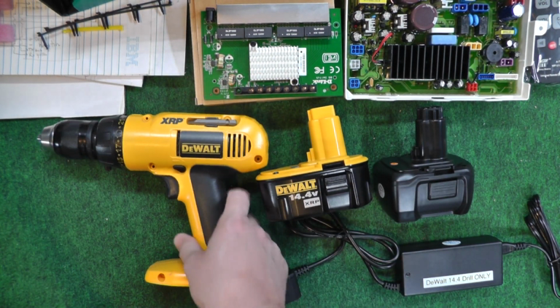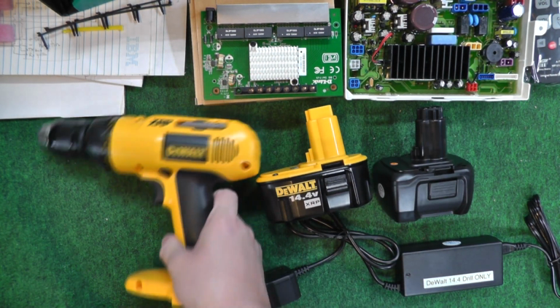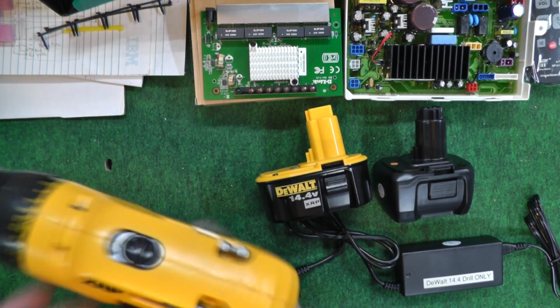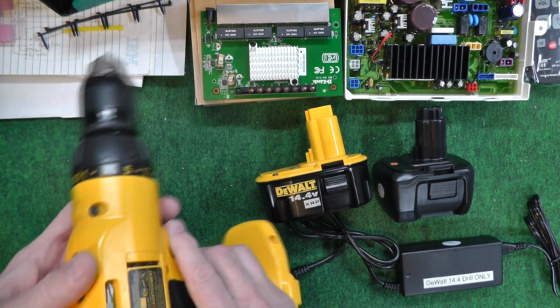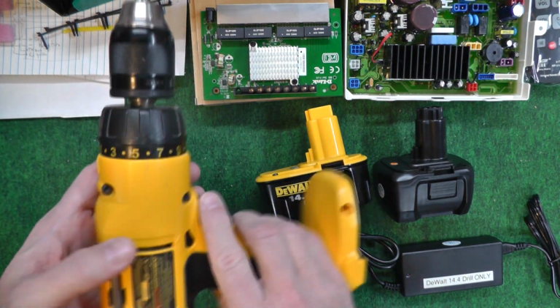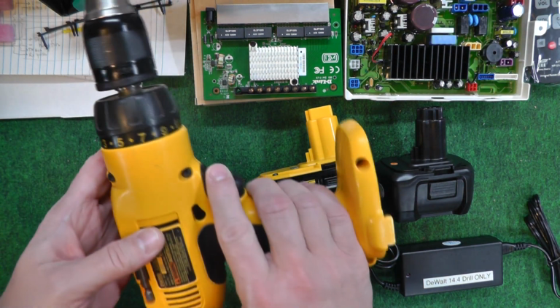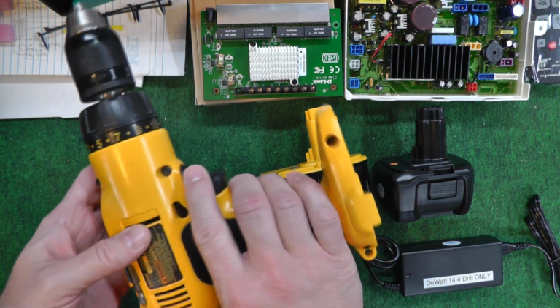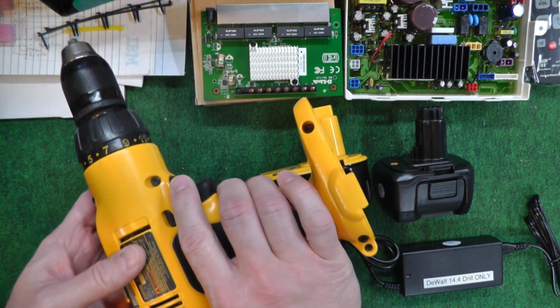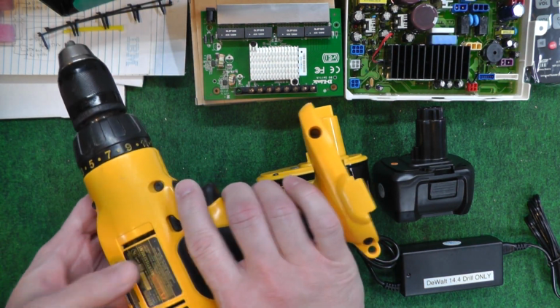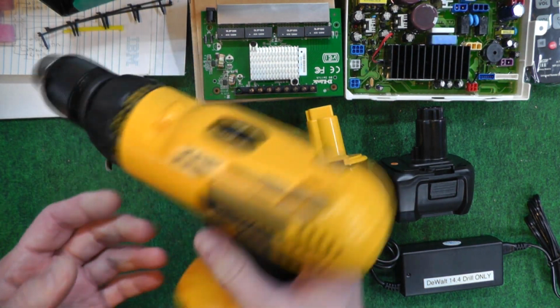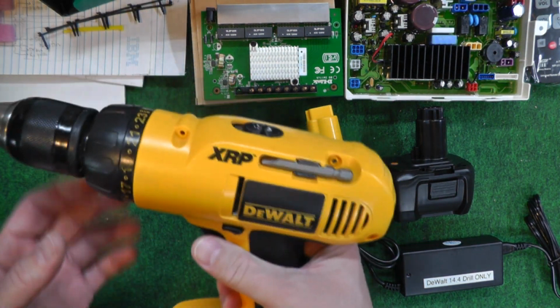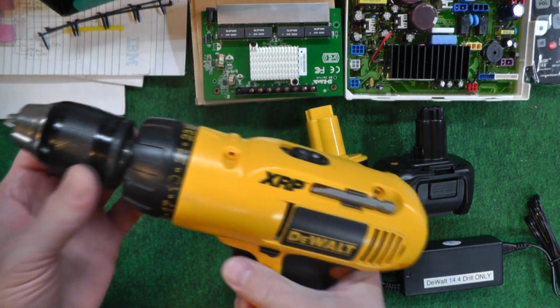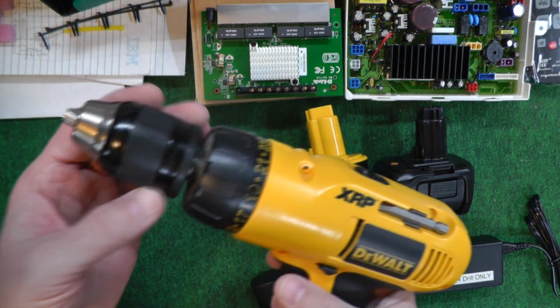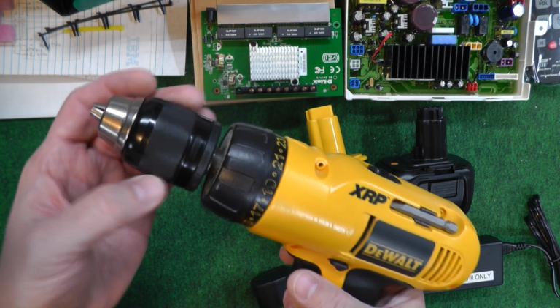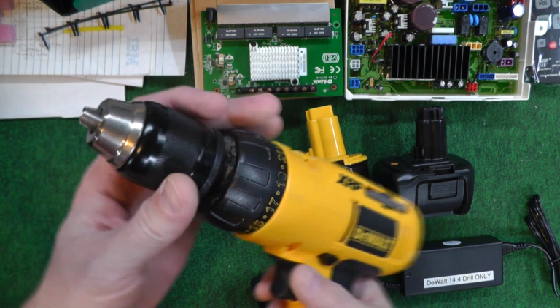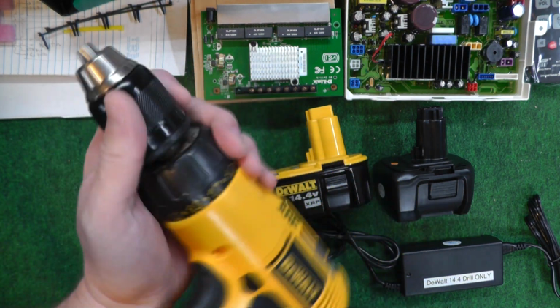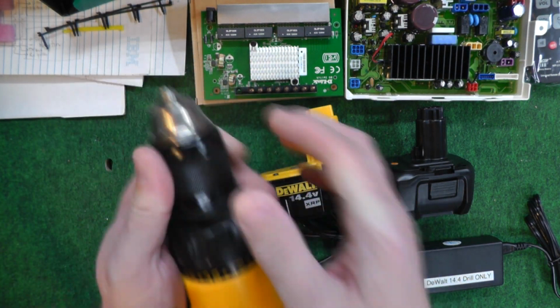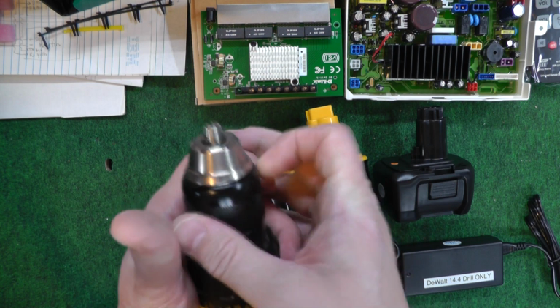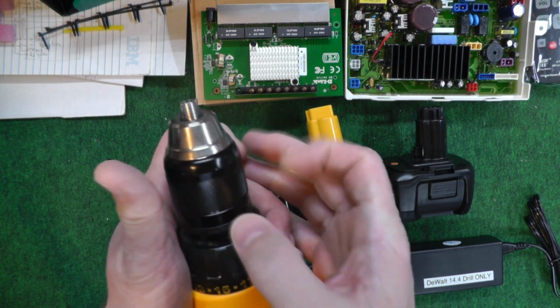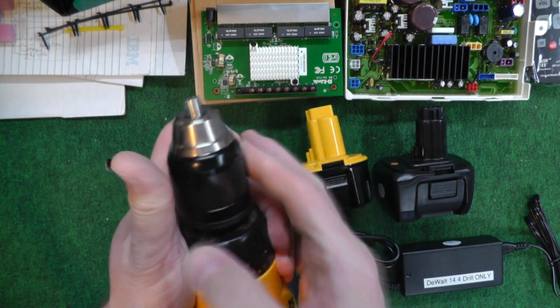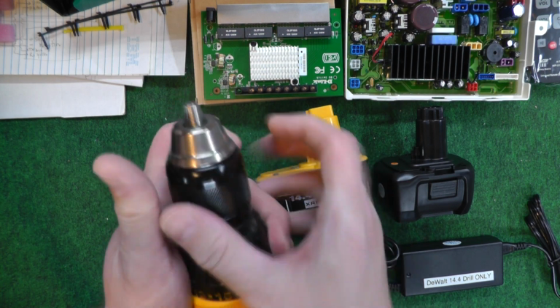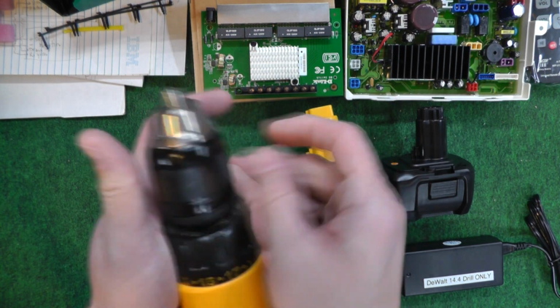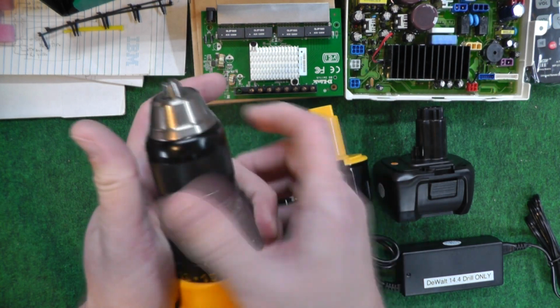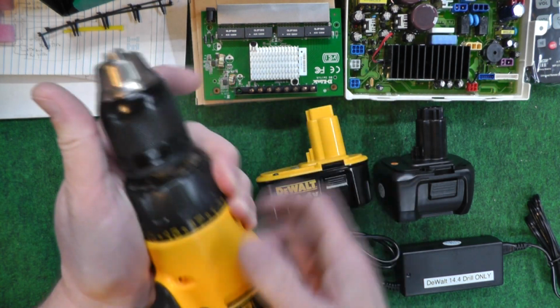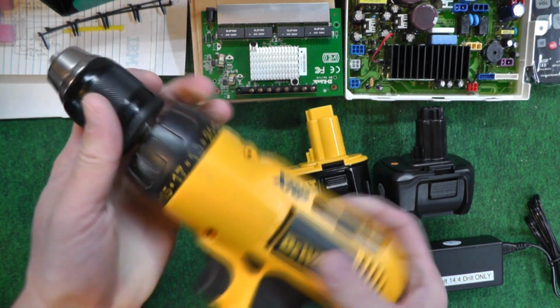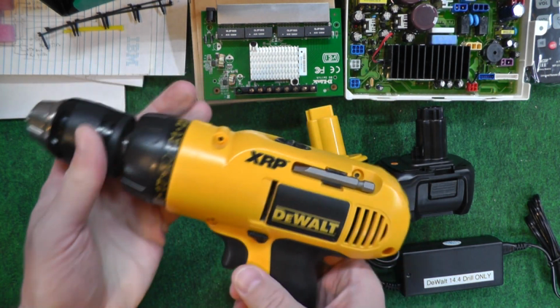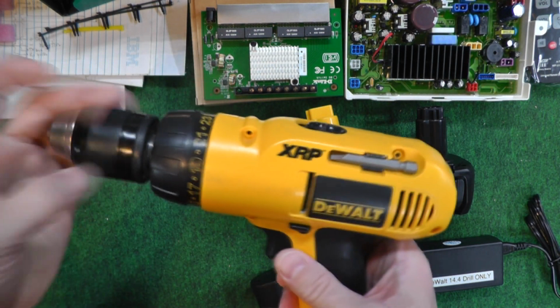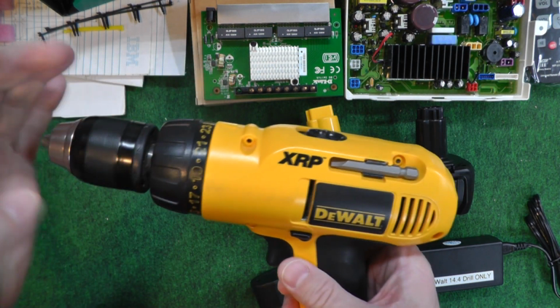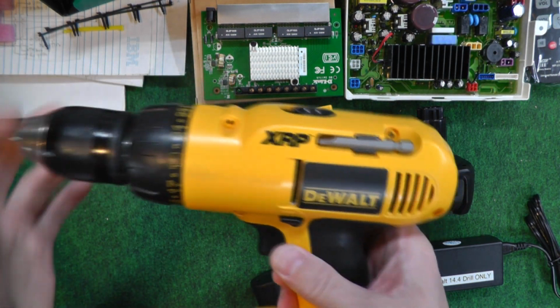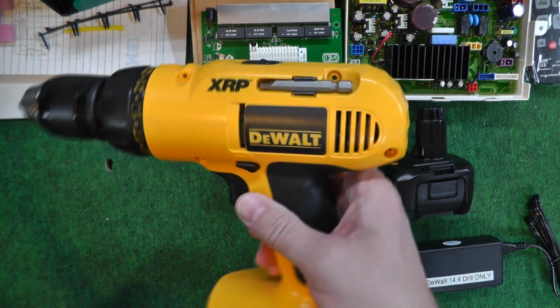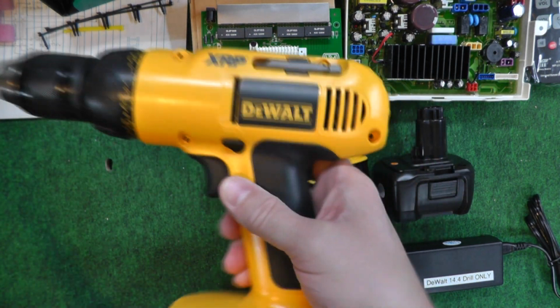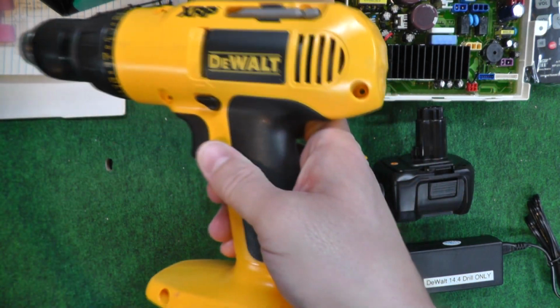Now, I know they make 20 volt drills that are lithium ion, but I had replaced this chuck with this really nice all-metal chuck here. There's nothing wrong with this tool.